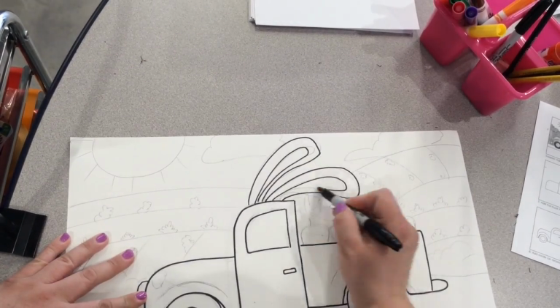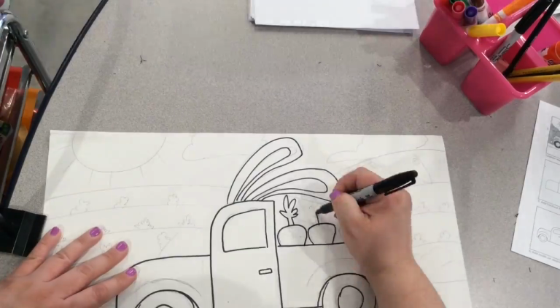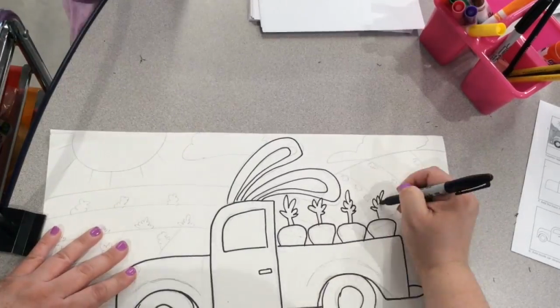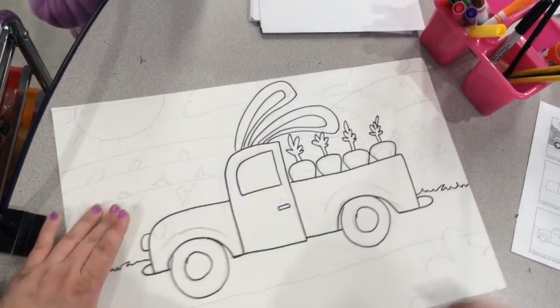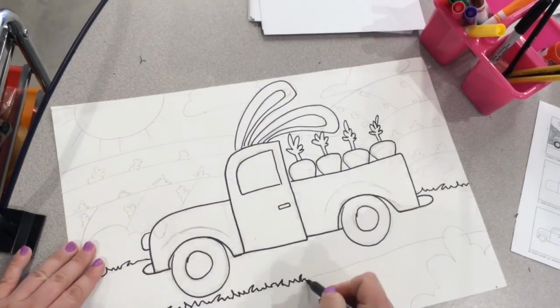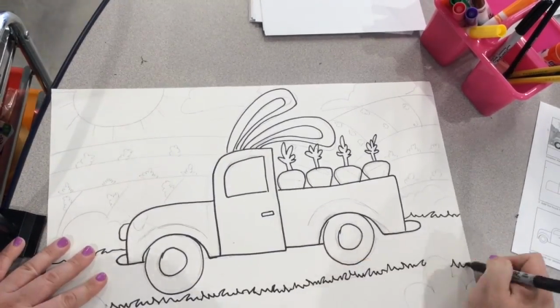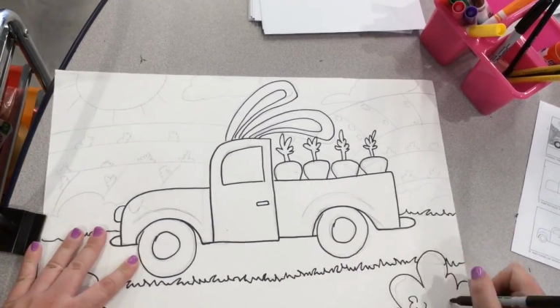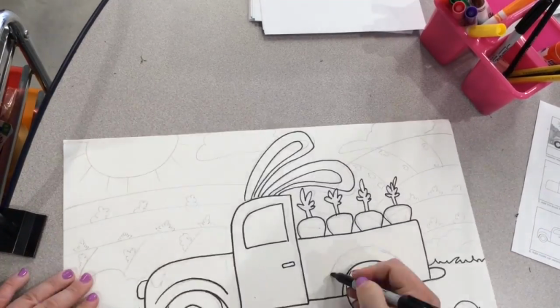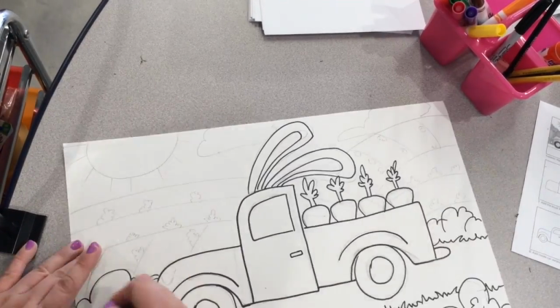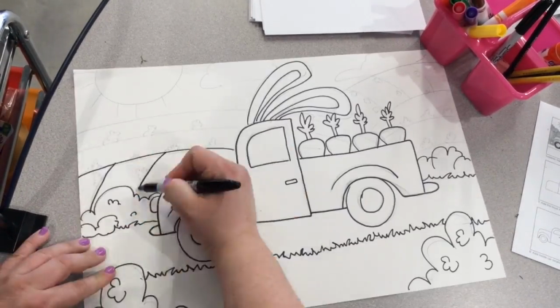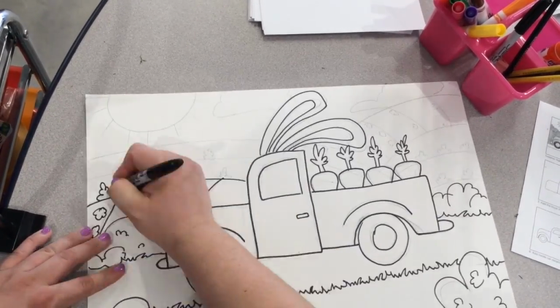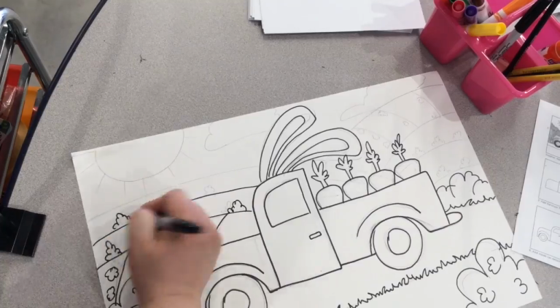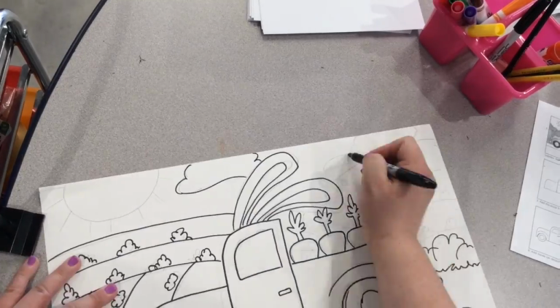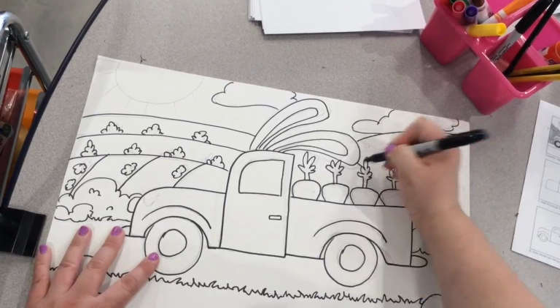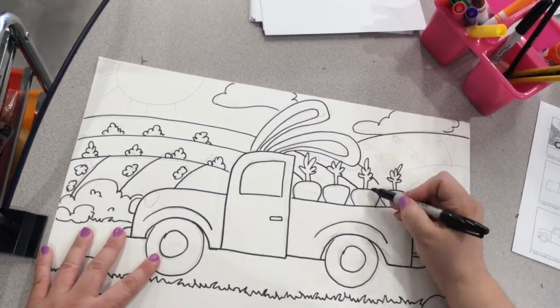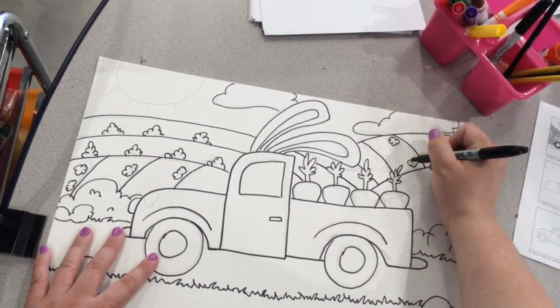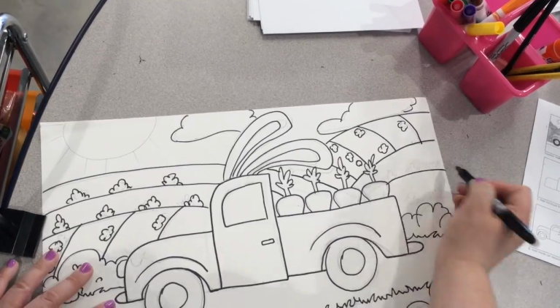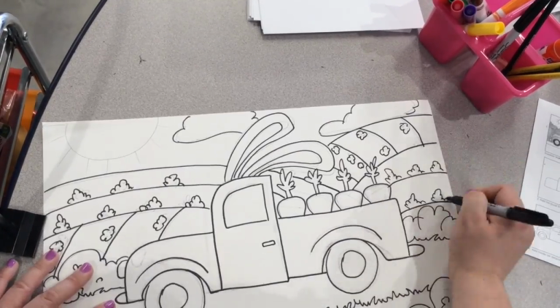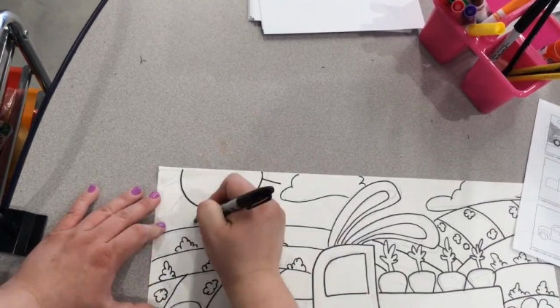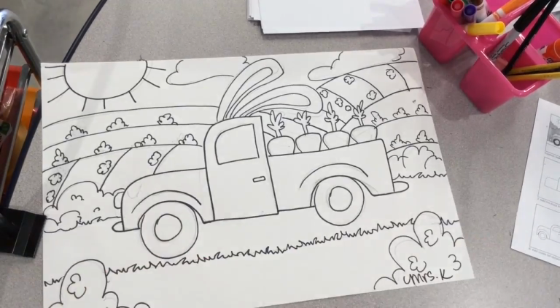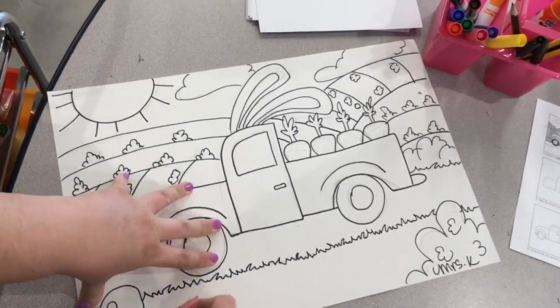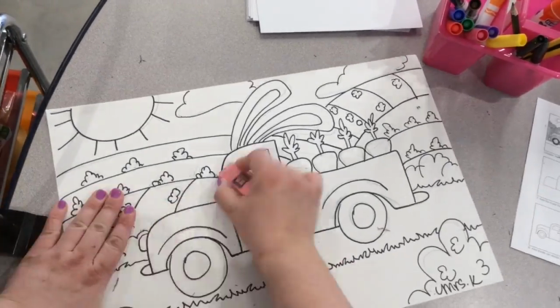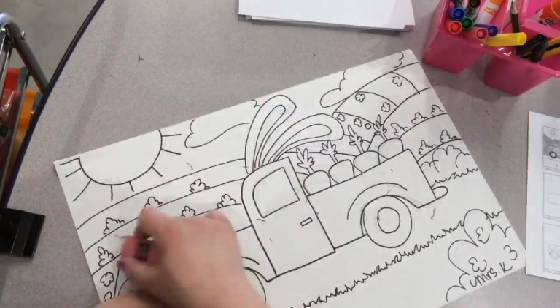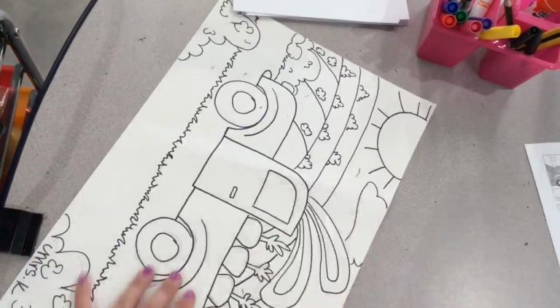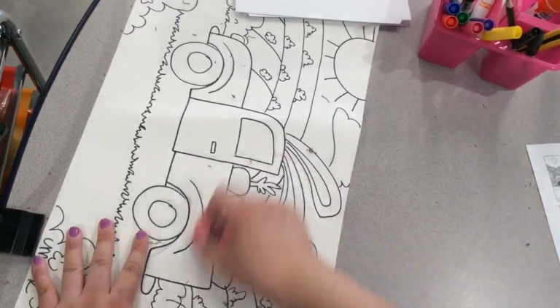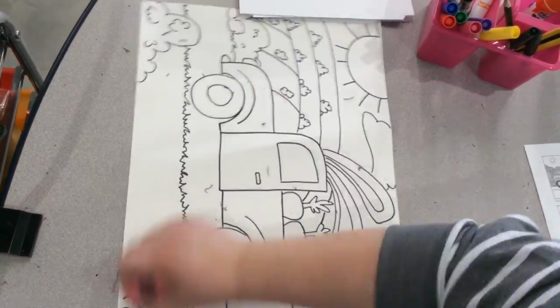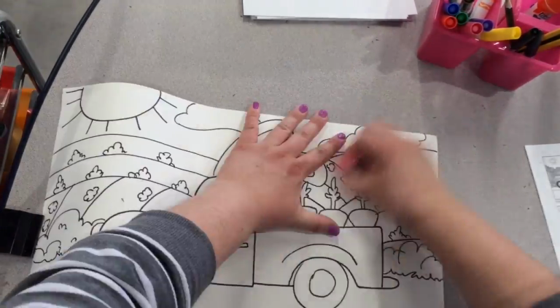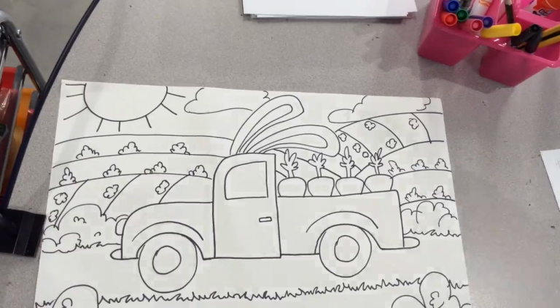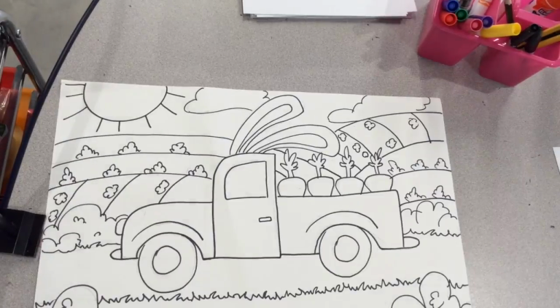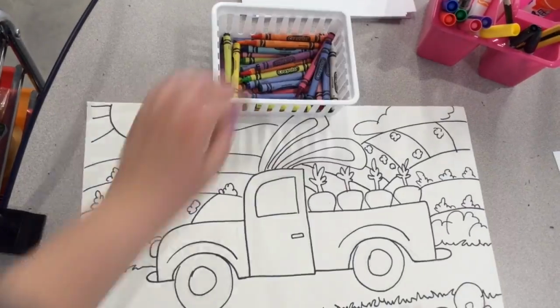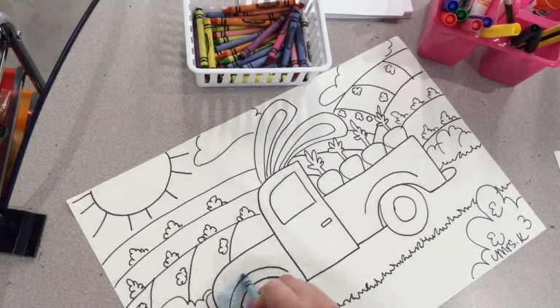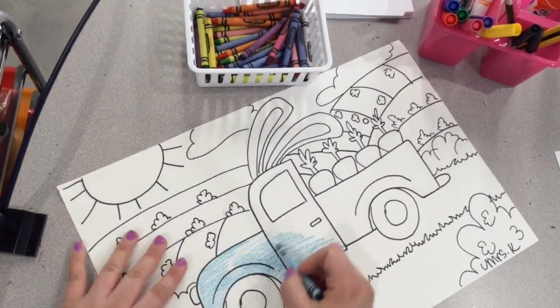When you're happy with your drawing, sharpie over your pencil lines then erase. Don't forget to sign your name in the bottom corner. Next you're going to use crayon to color. Try to add value as you color. Press harder and lighter with the crayon to achieve this.